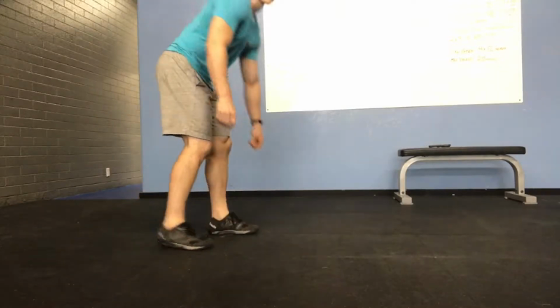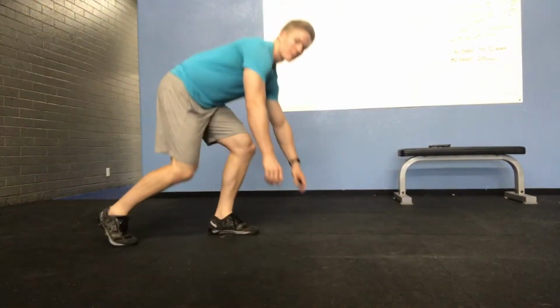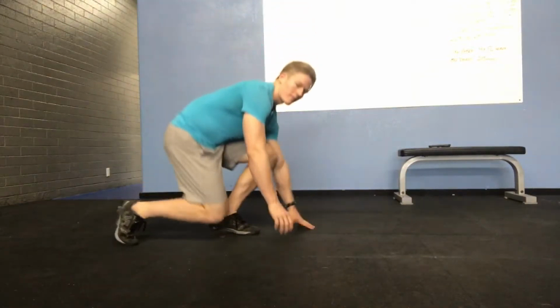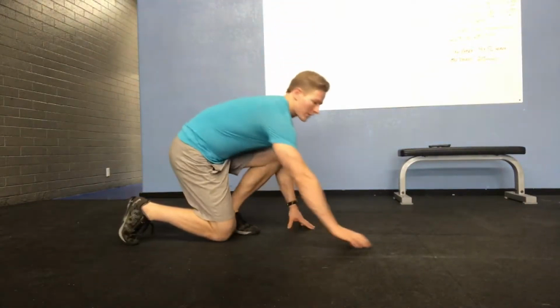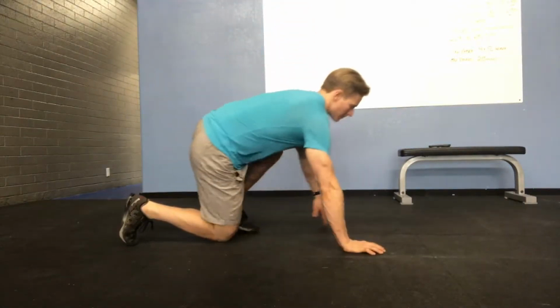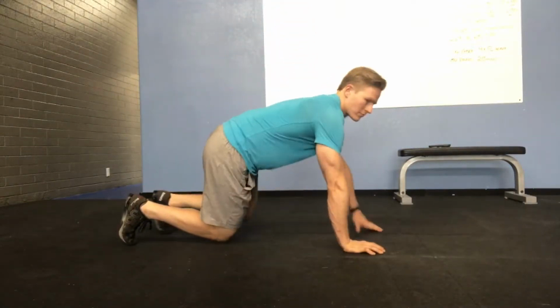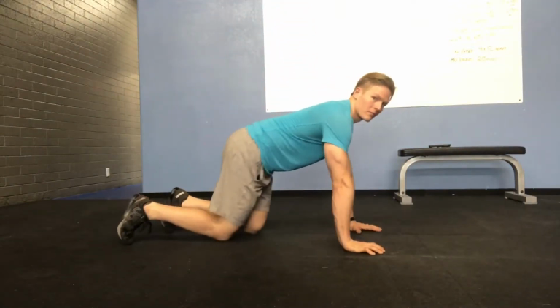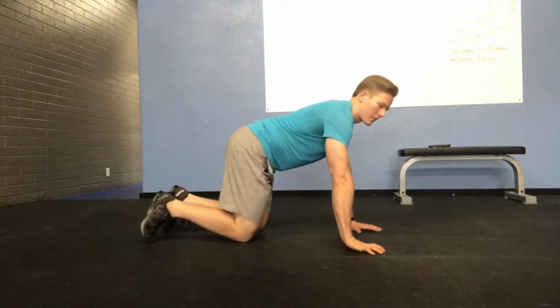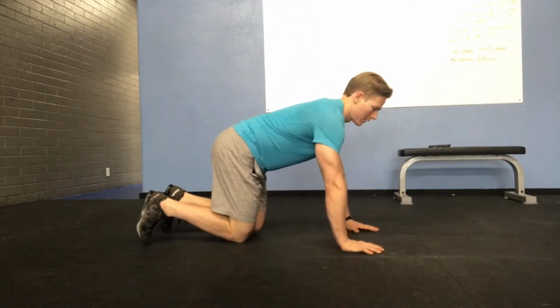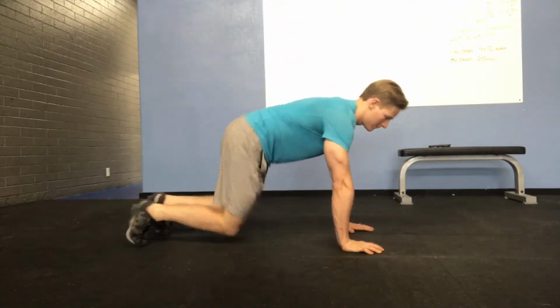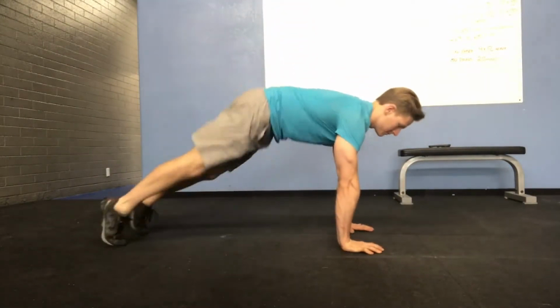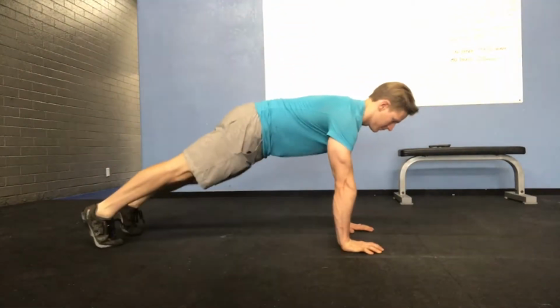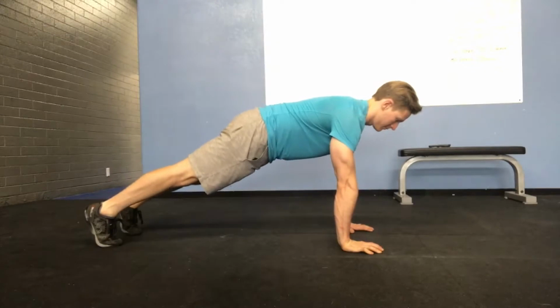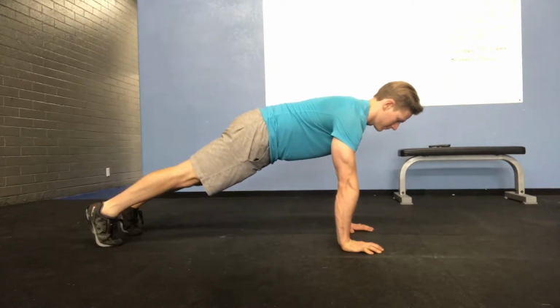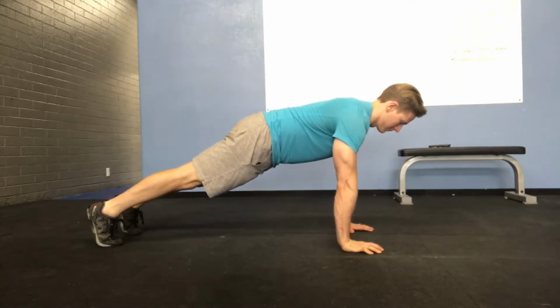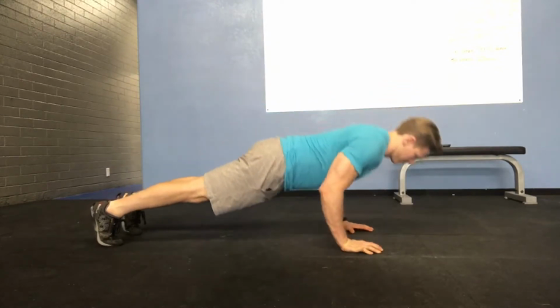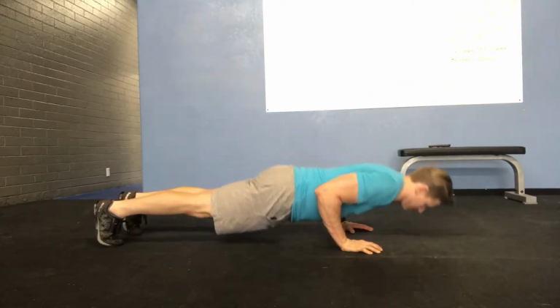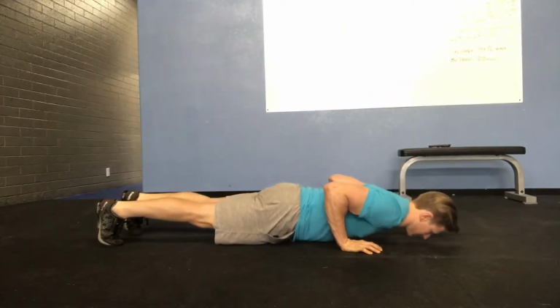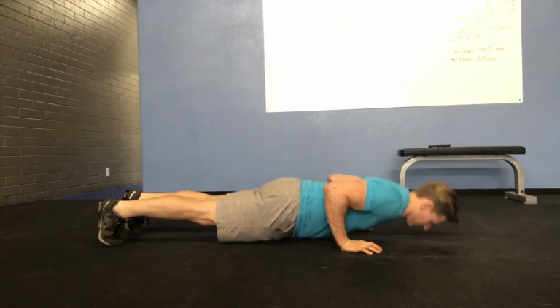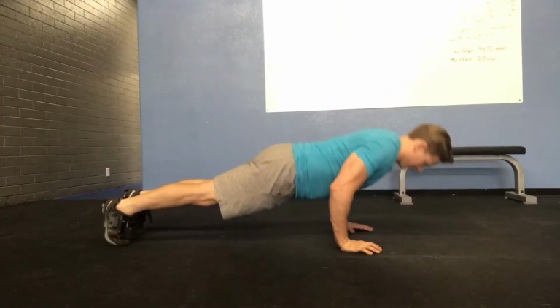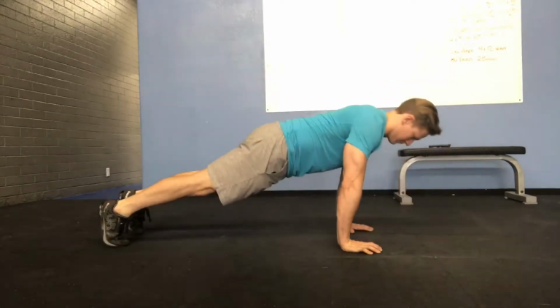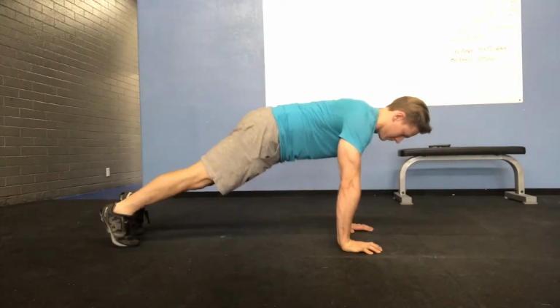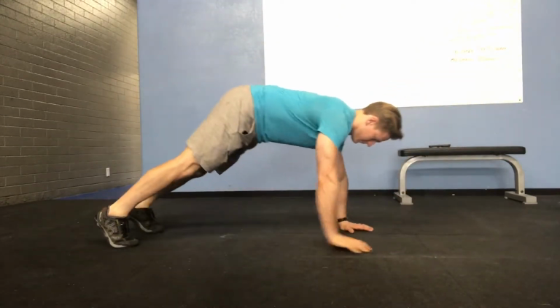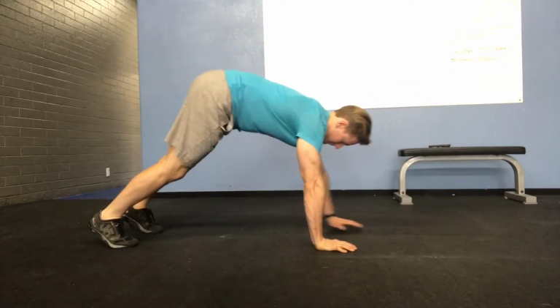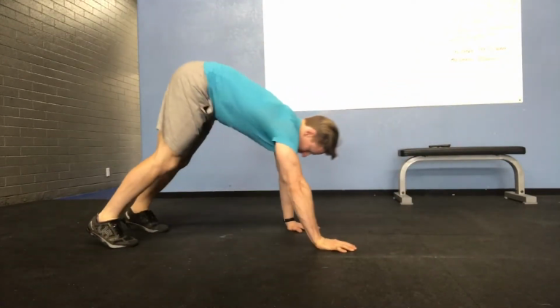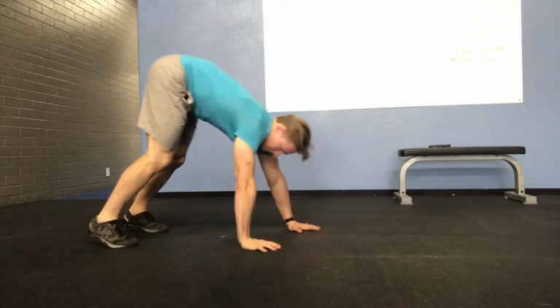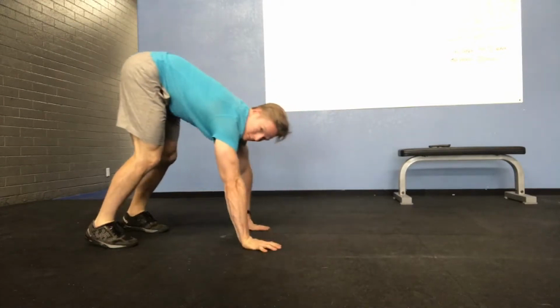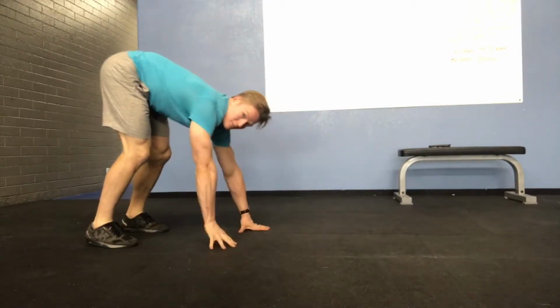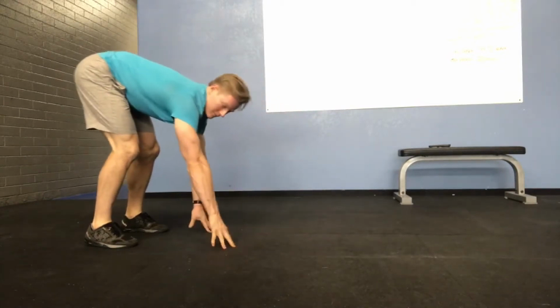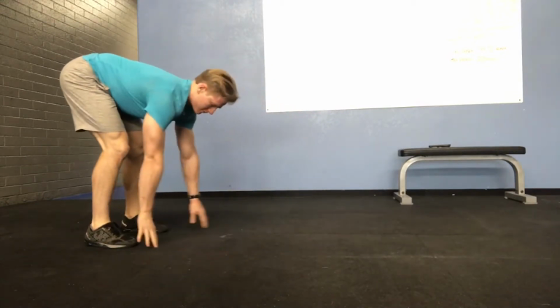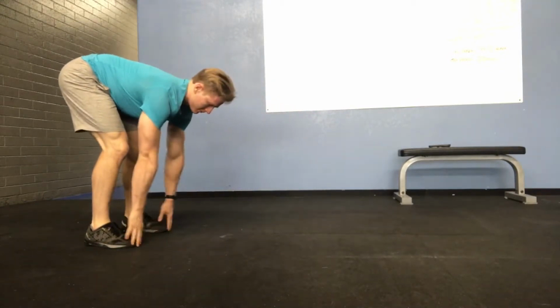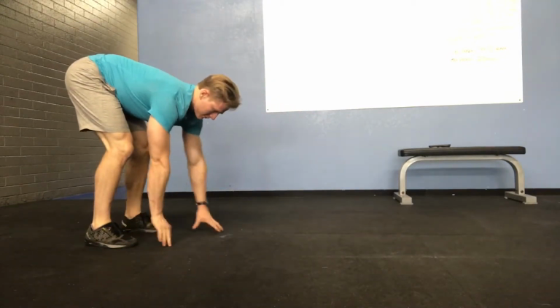In this video we are demonstrating the hands only inchworm push-up variation. You're going to start from the top of a push-up or plank, perform one push-up and walk your hands all the way back to your feet with straight arms.